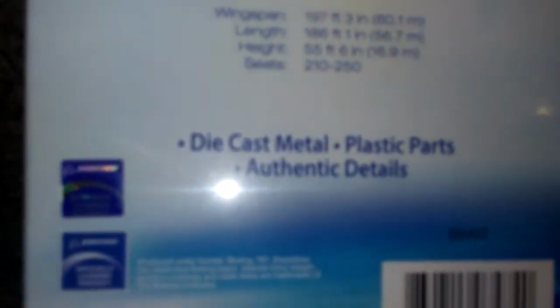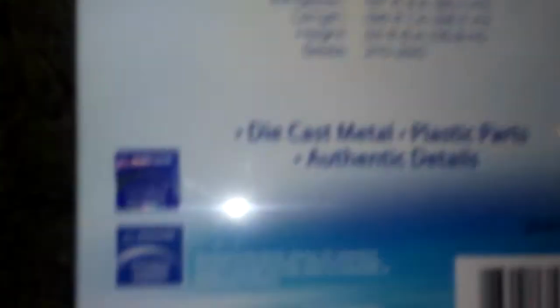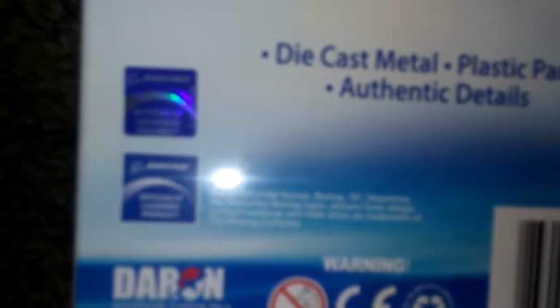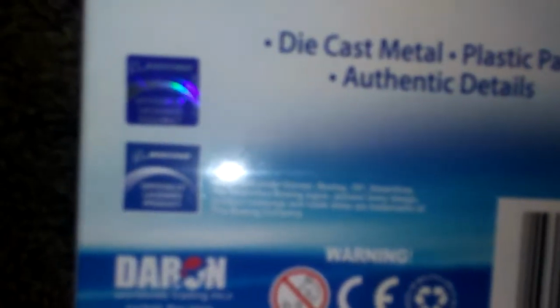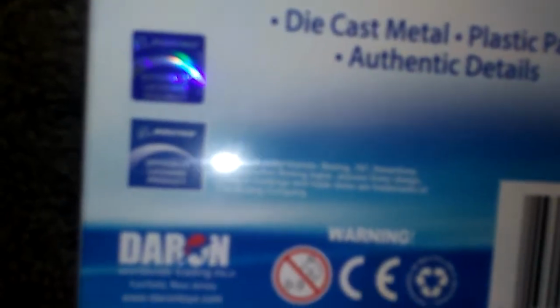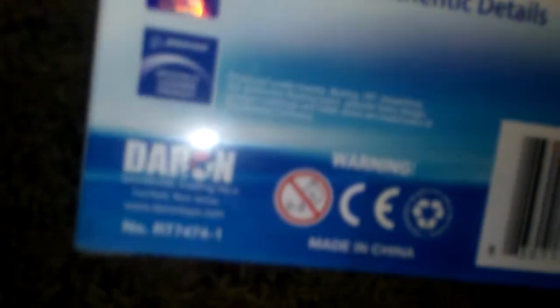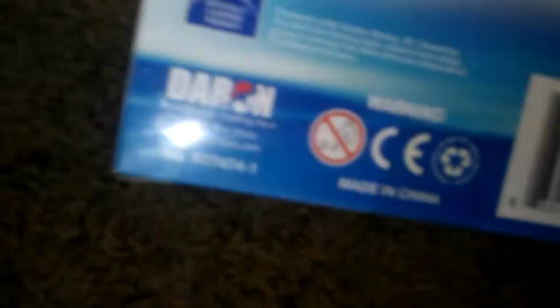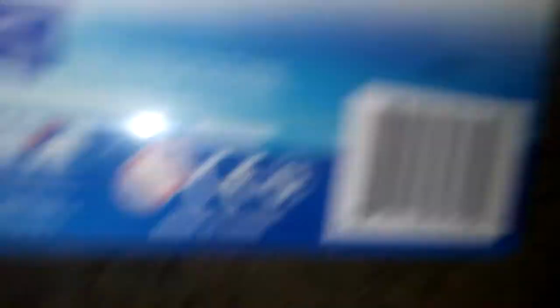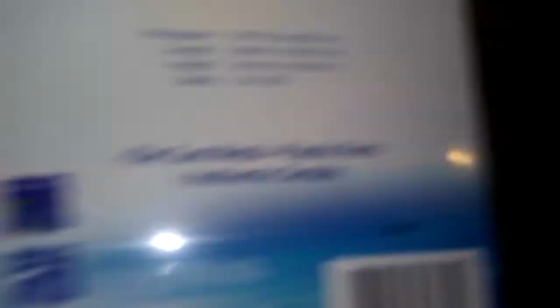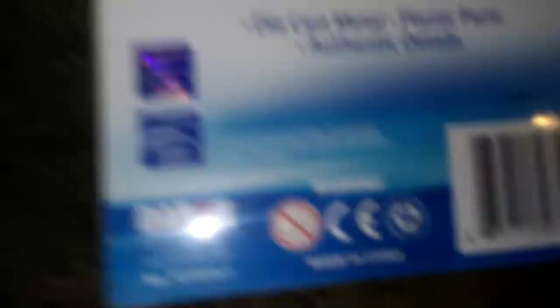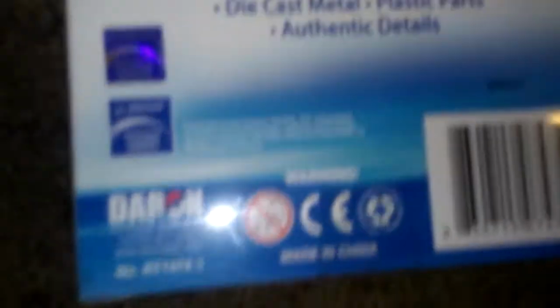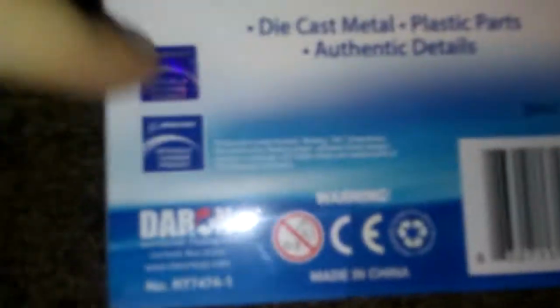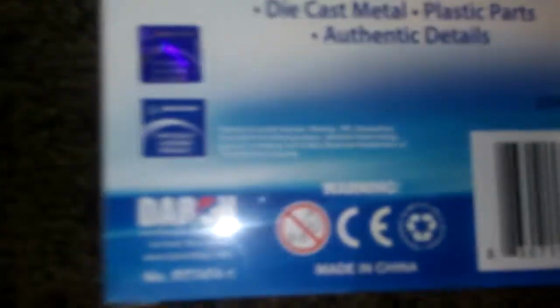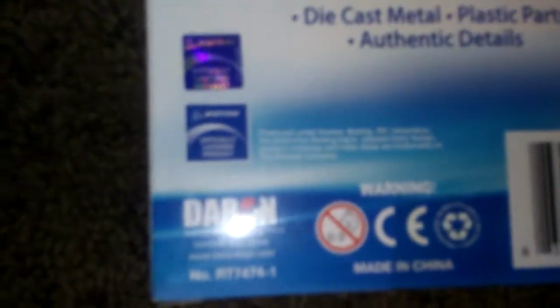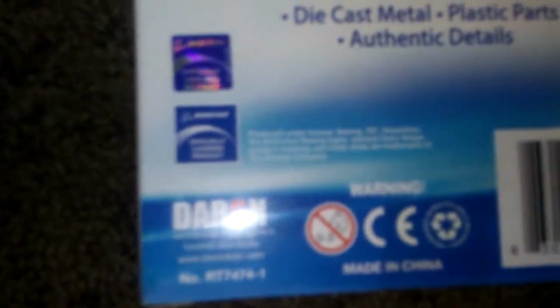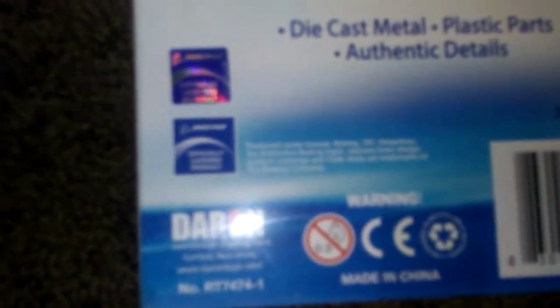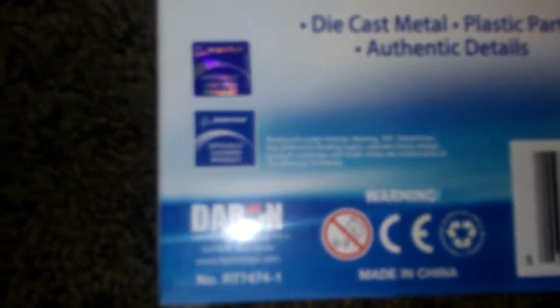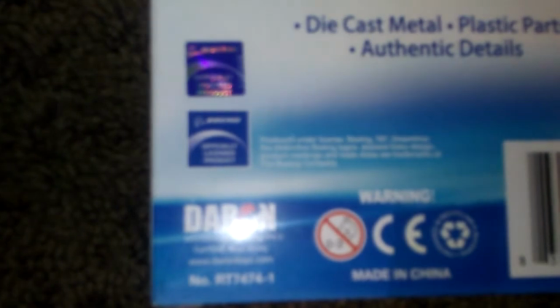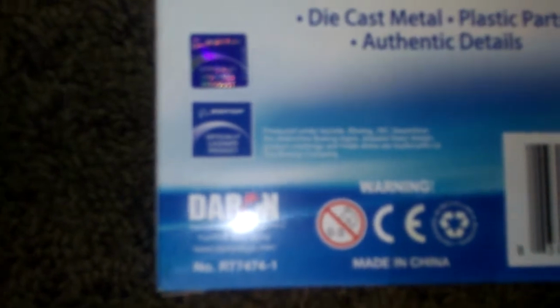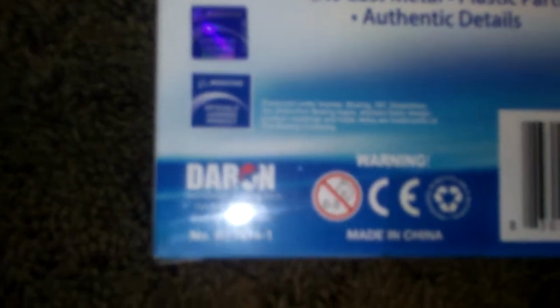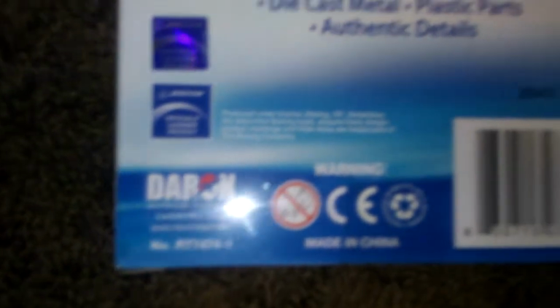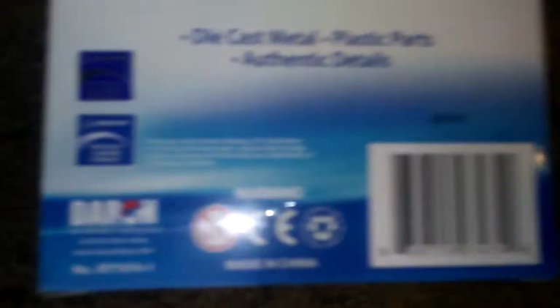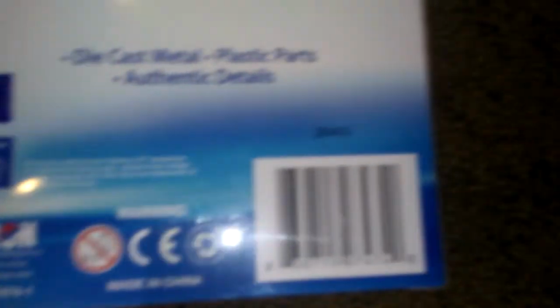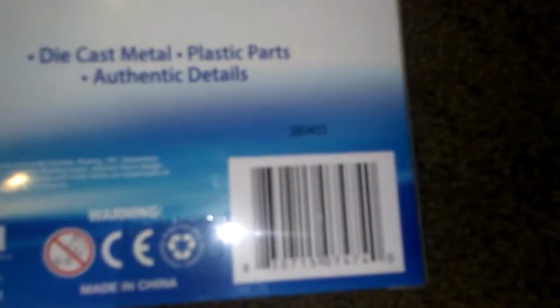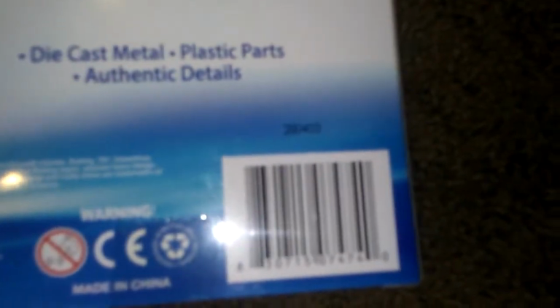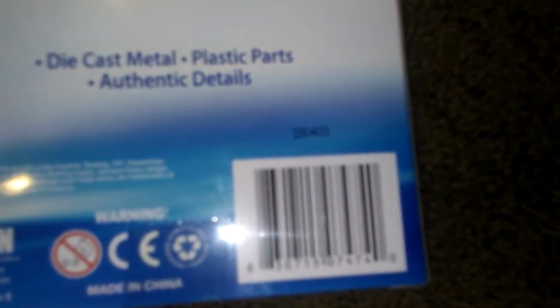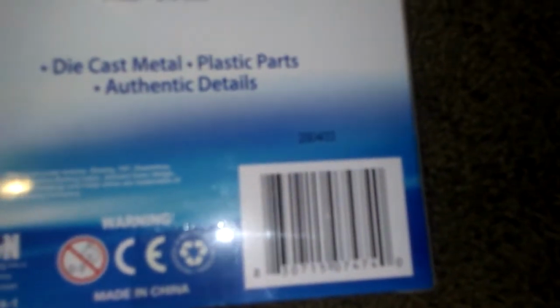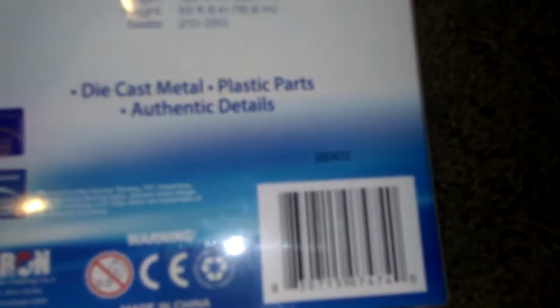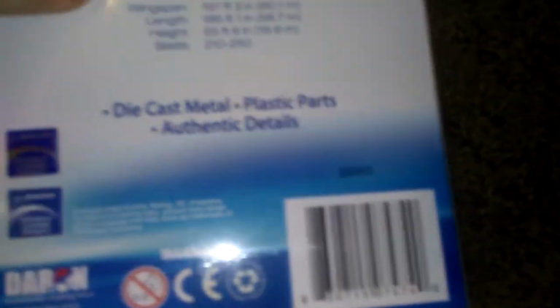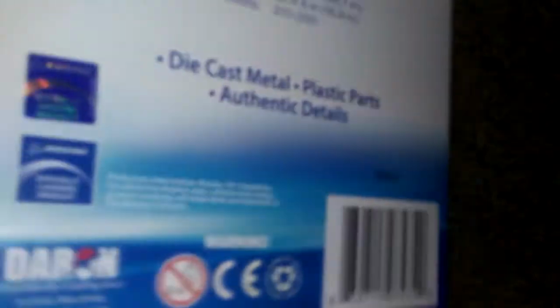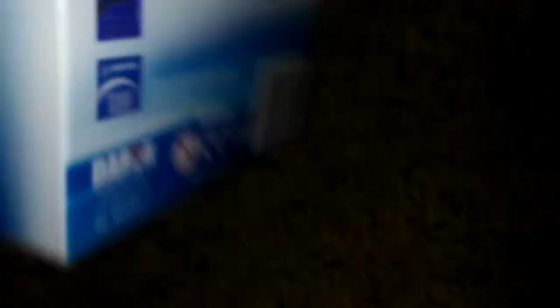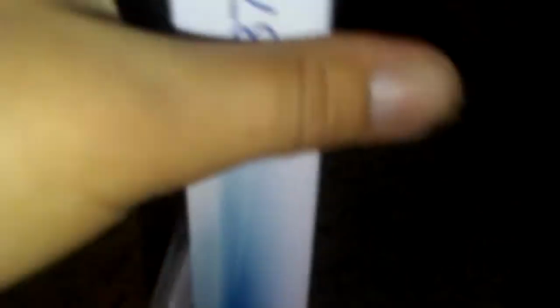It's also Boeing officially licensed, but they added two things for some reason. Let's get to unboxing.